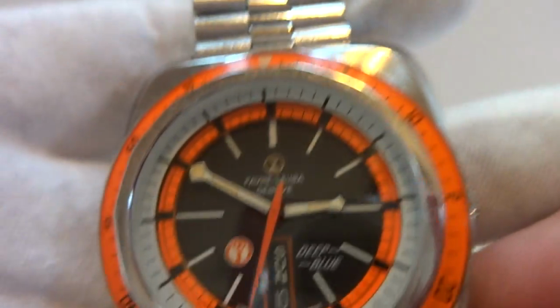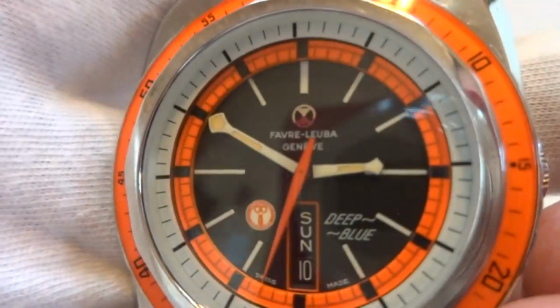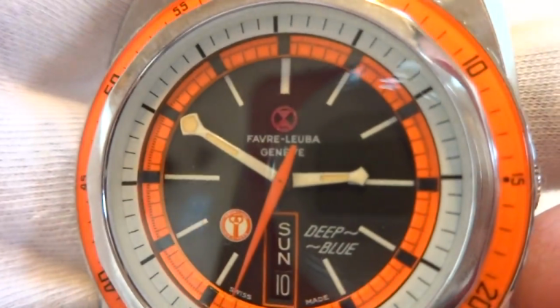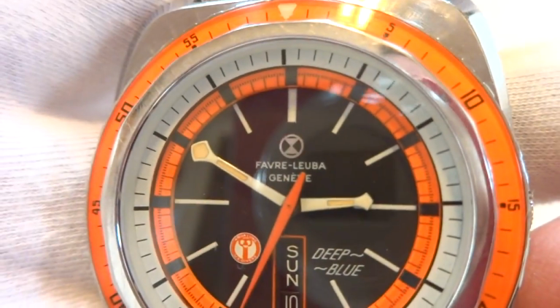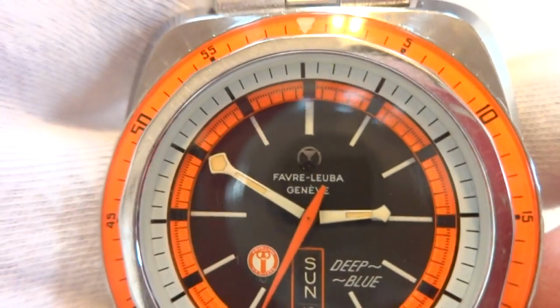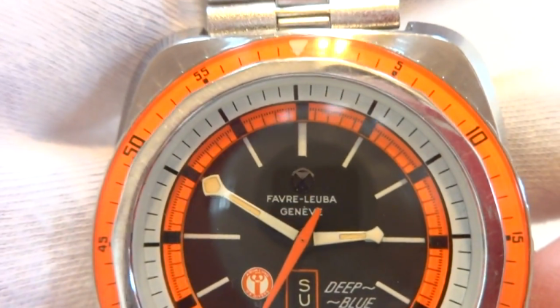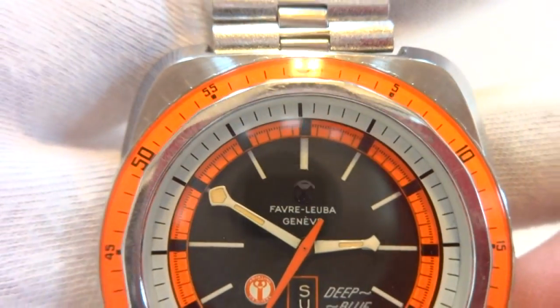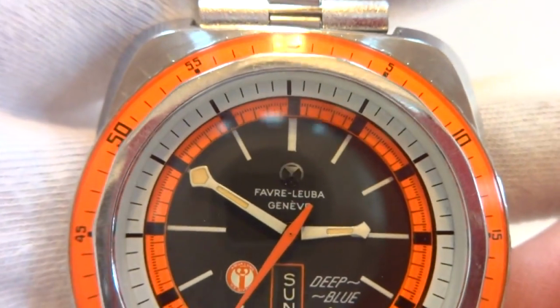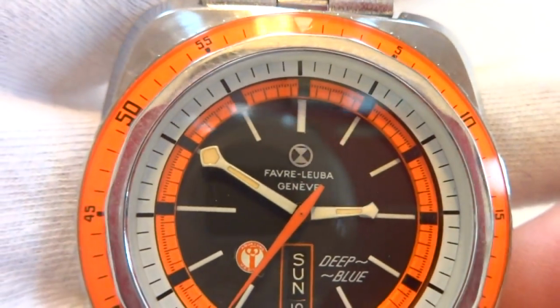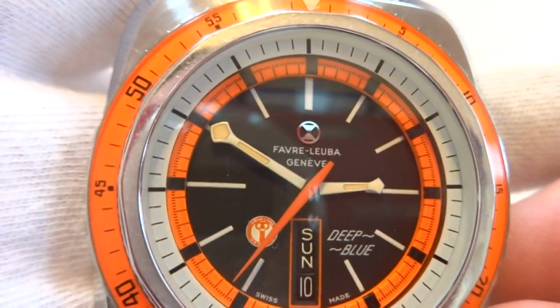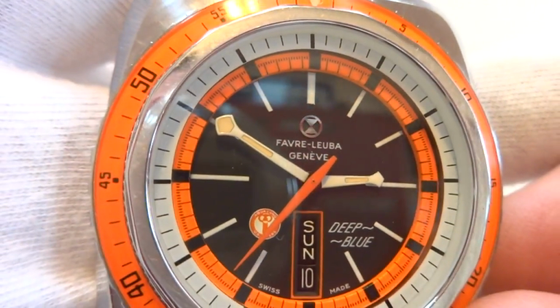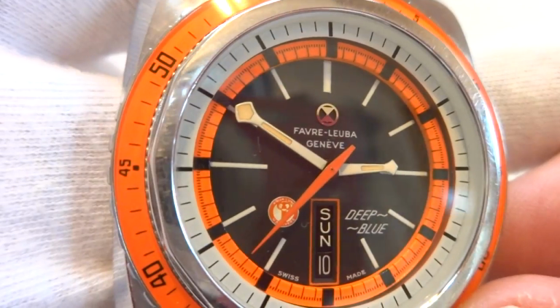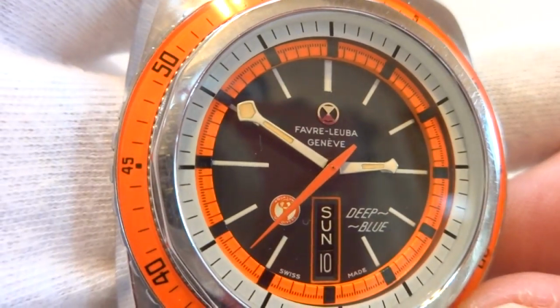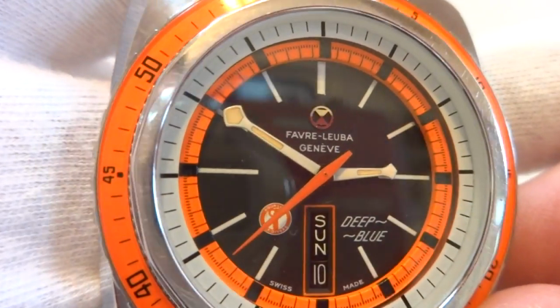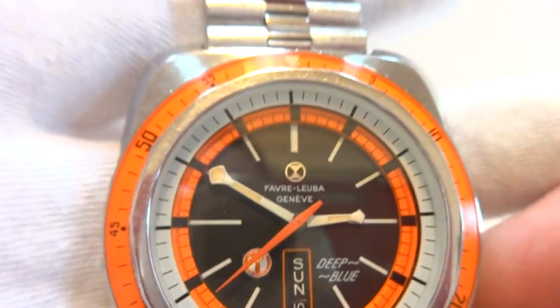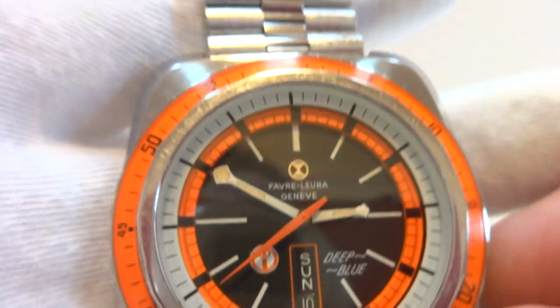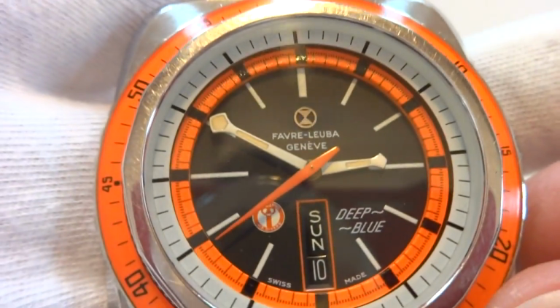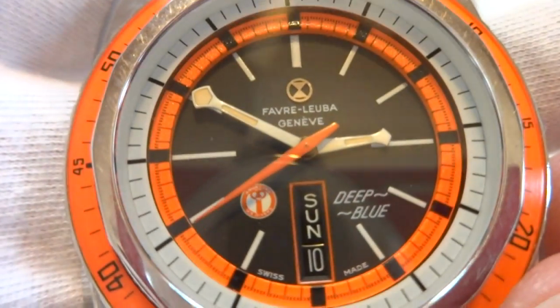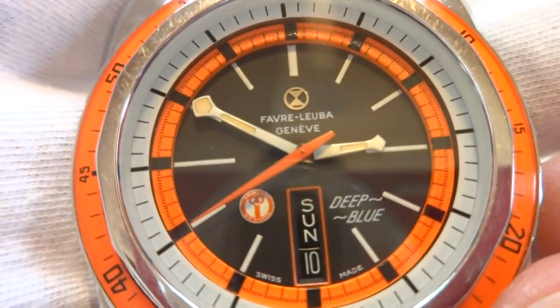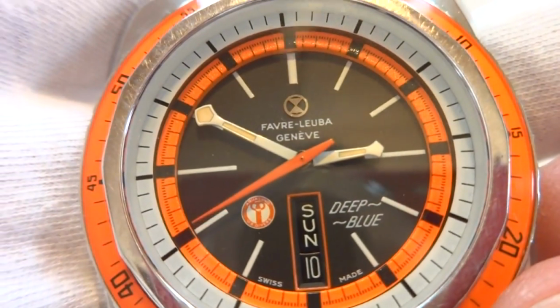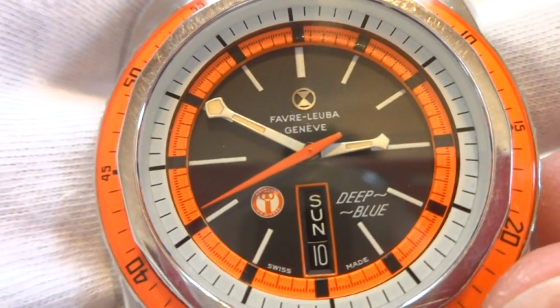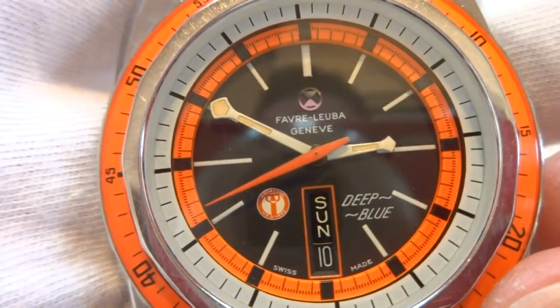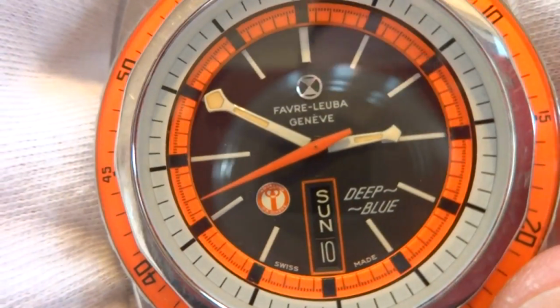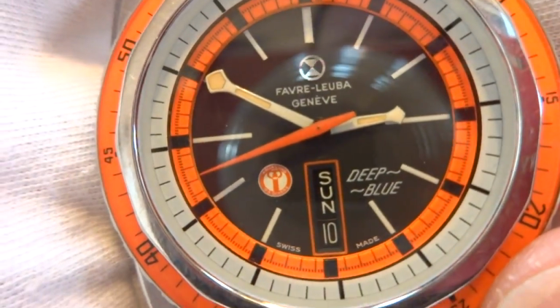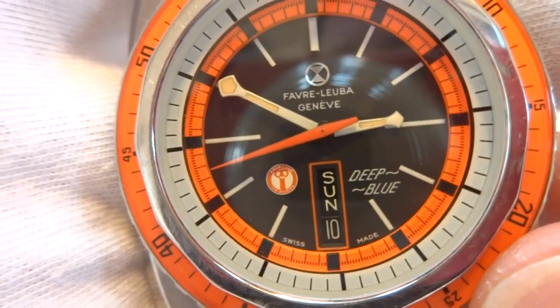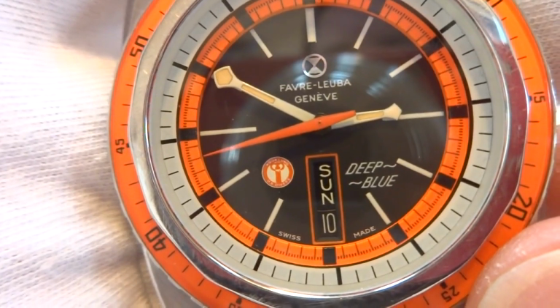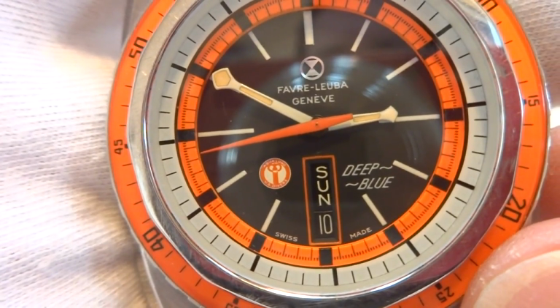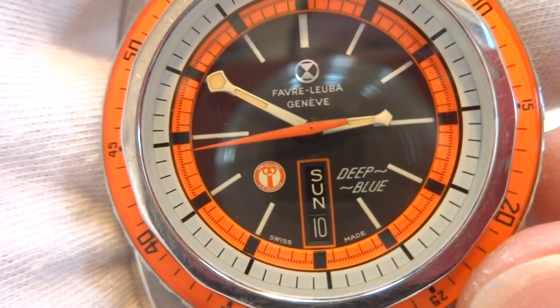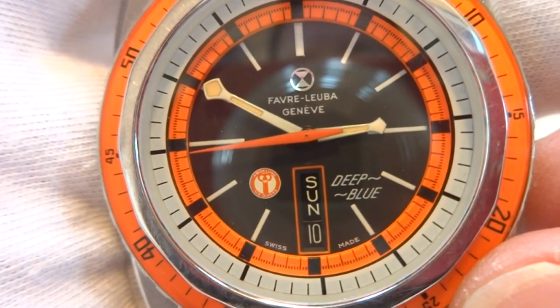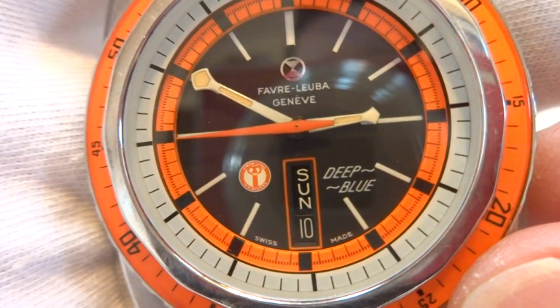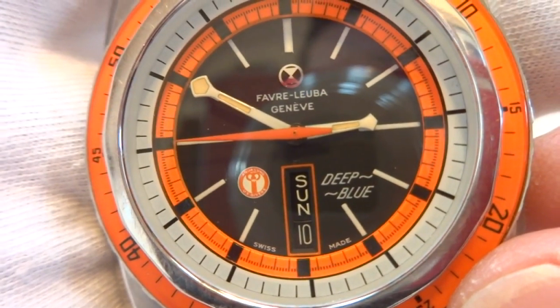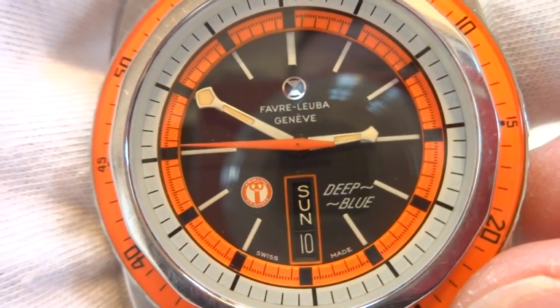Beautiful dial. Again, original — it has not been refinished and it has not been re-loomed. It has the US Aqualung Divers logo right in between seven and eight o'clock.